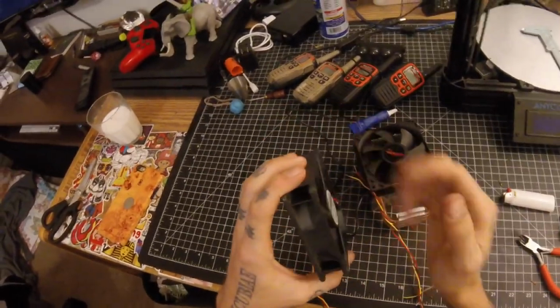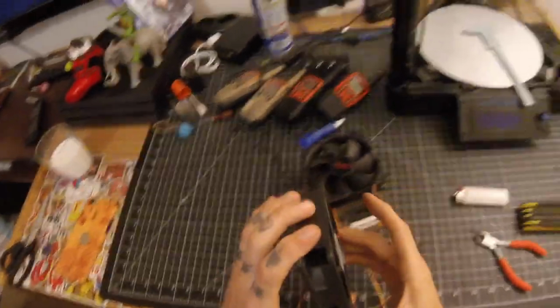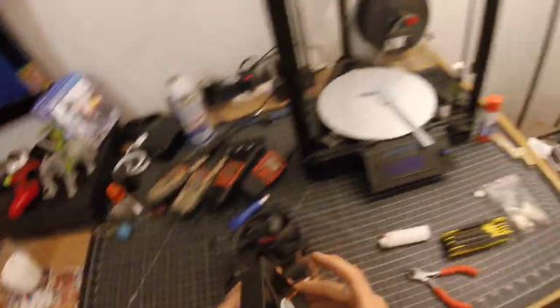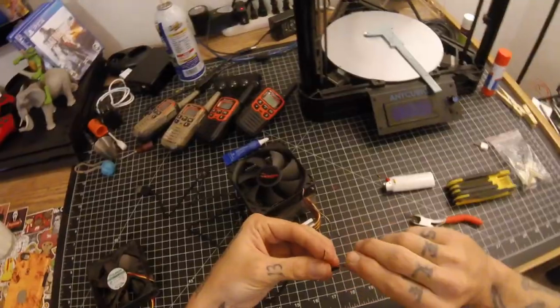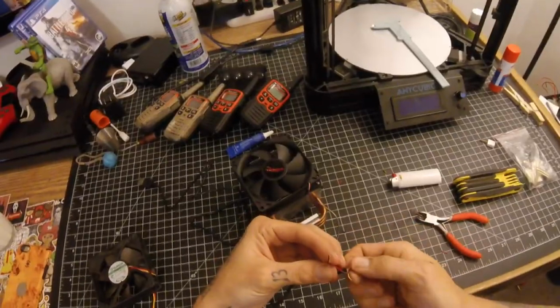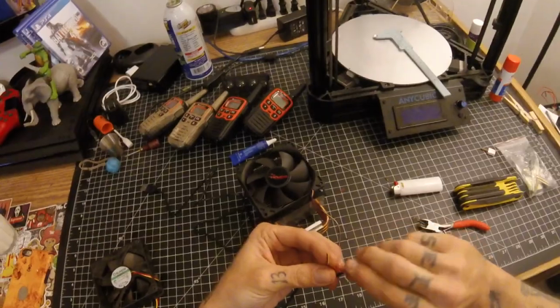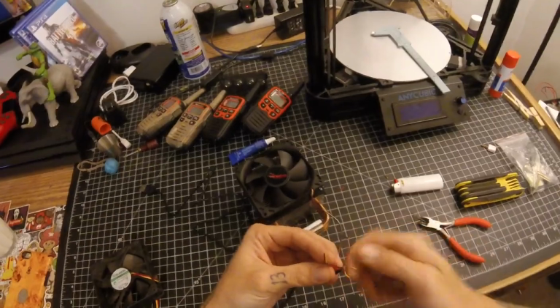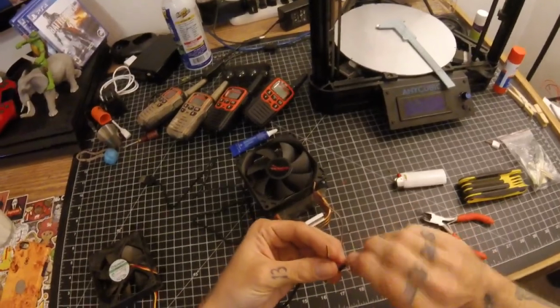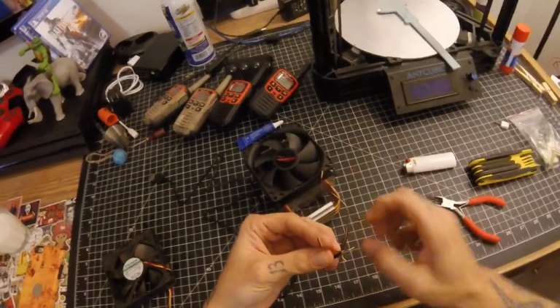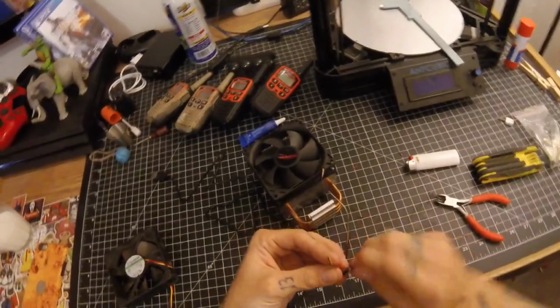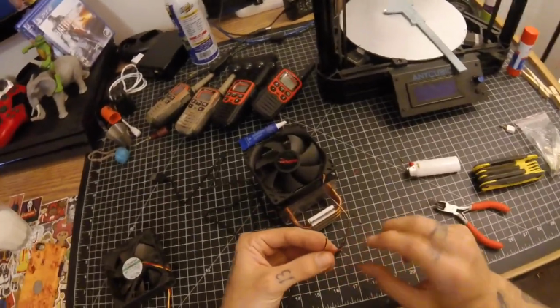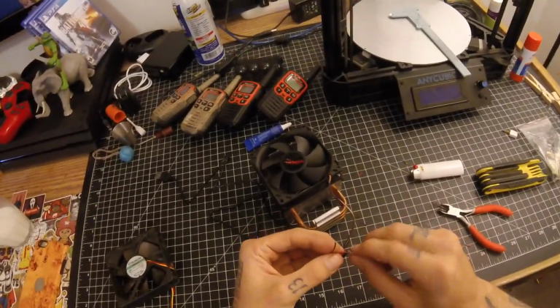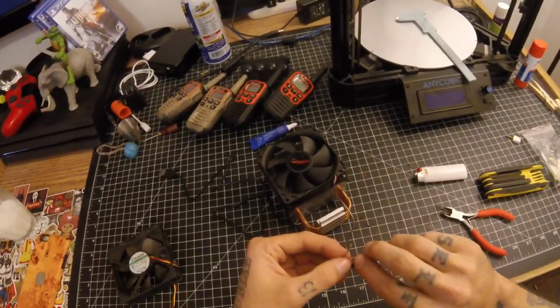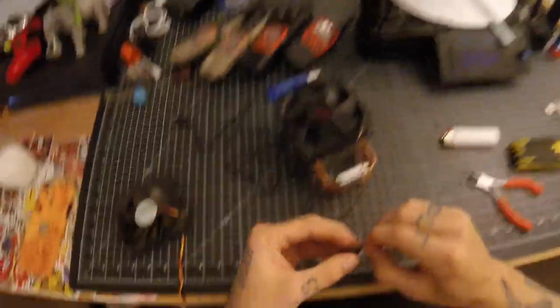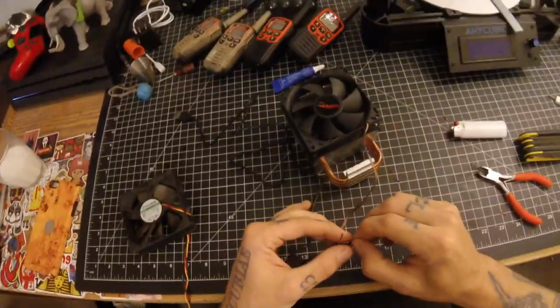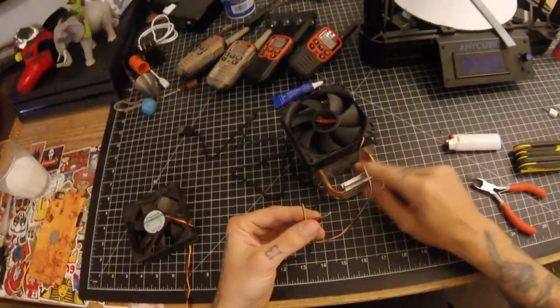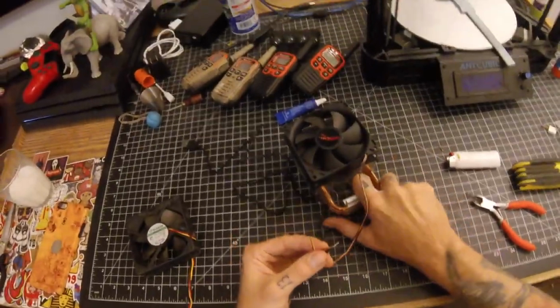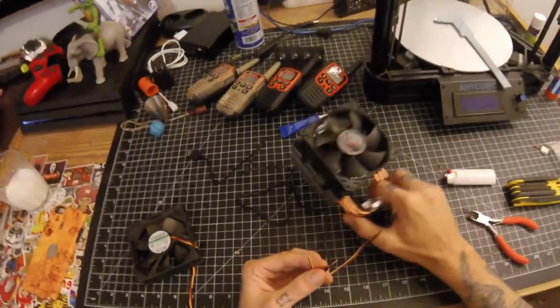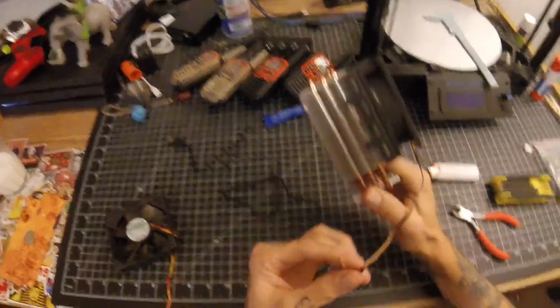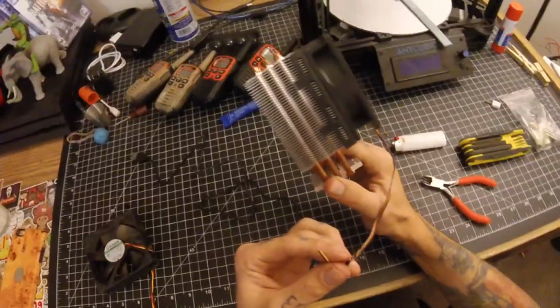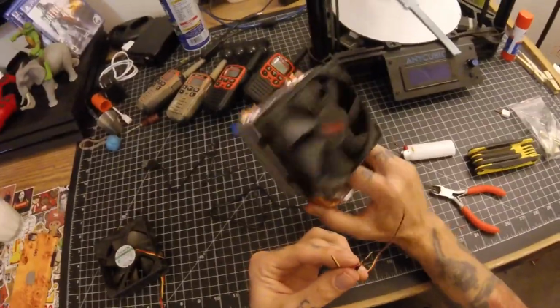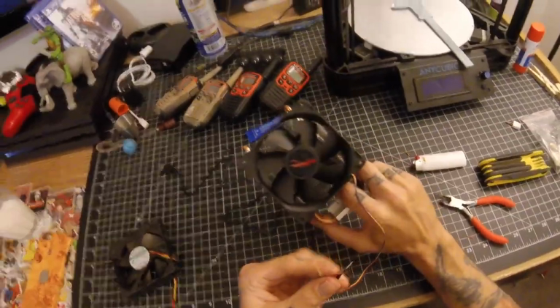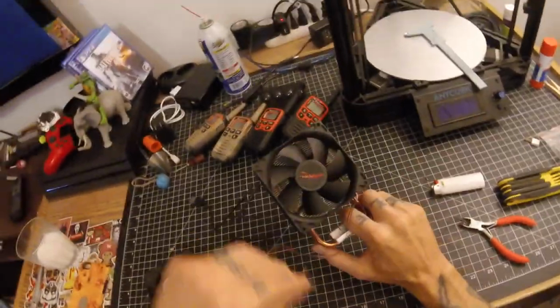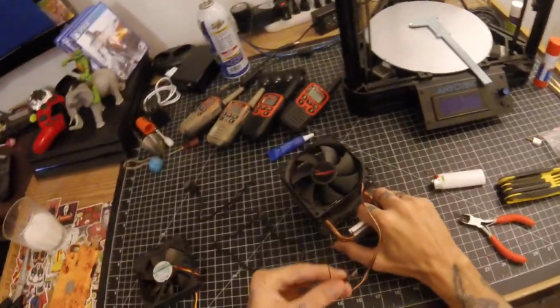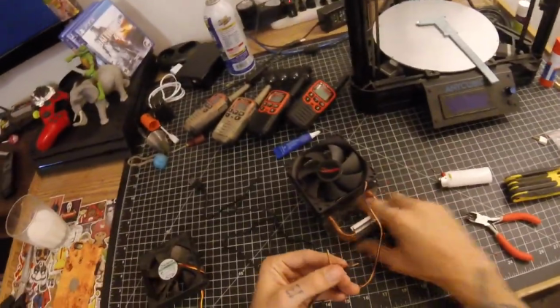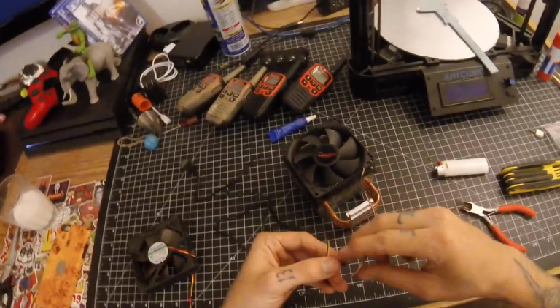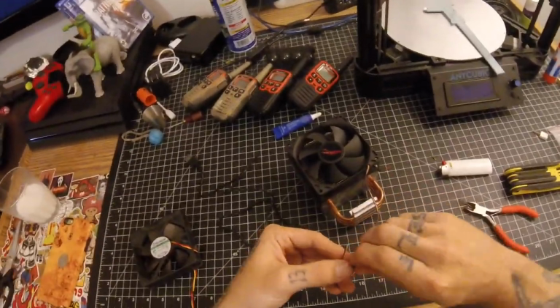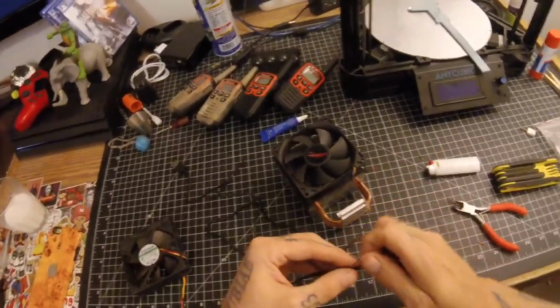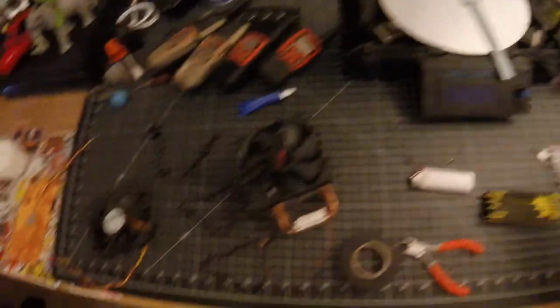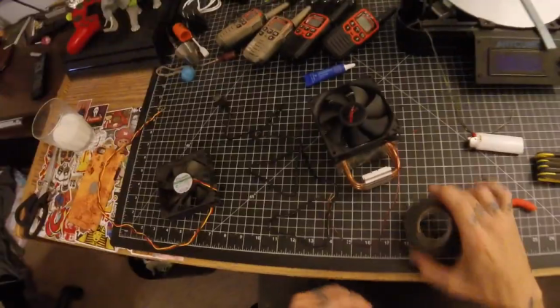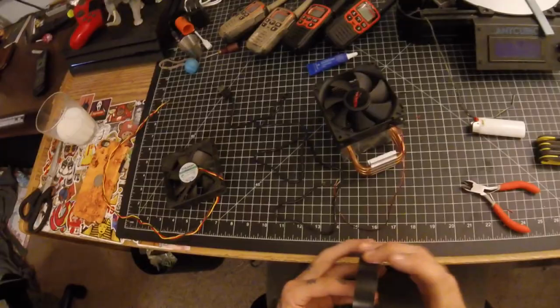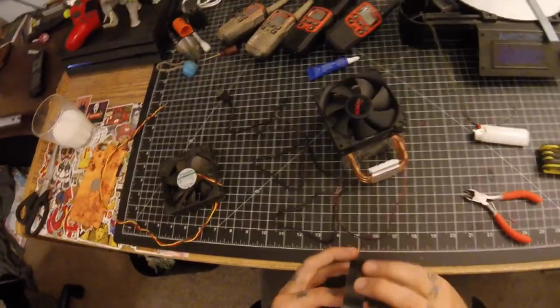About the same. Now that all the testing is complete, I think I'm going to use the fan with the cooling block on it. It should add a little bit of extra cooling power. Now I'll just tape the wires up.